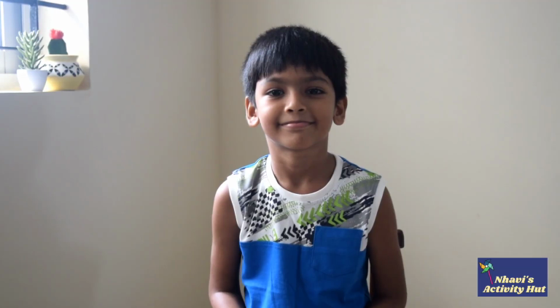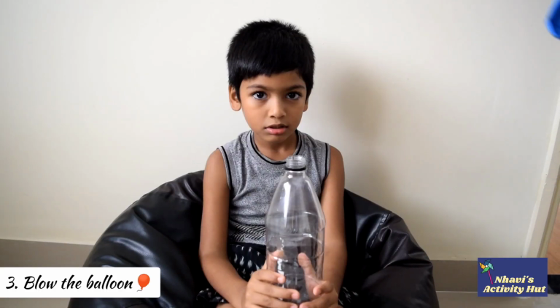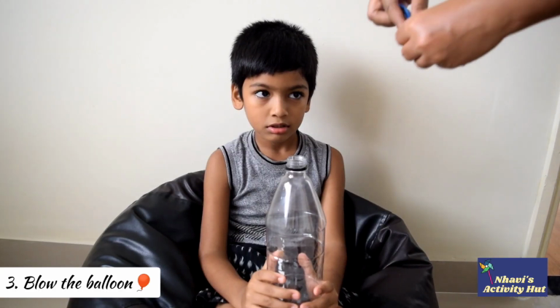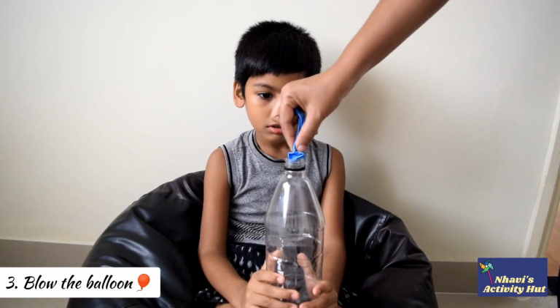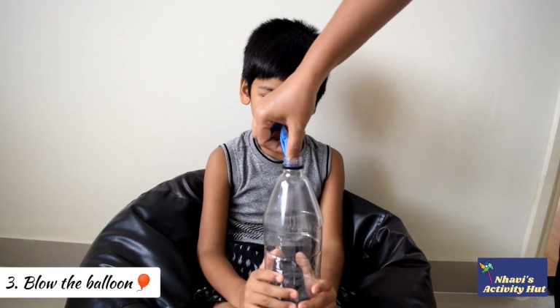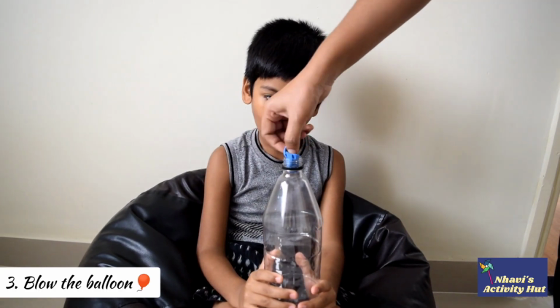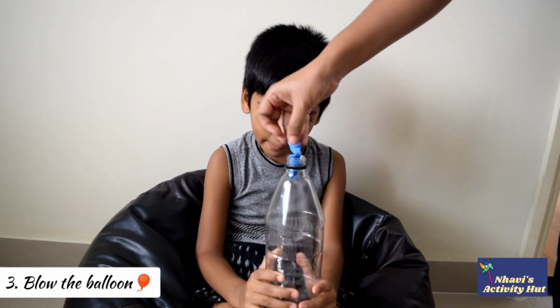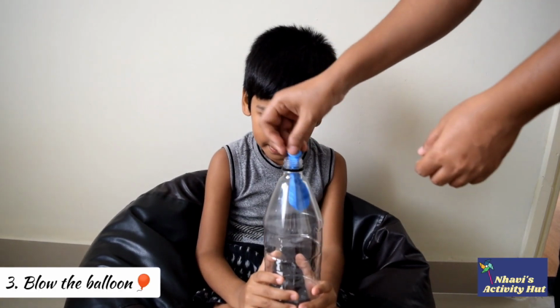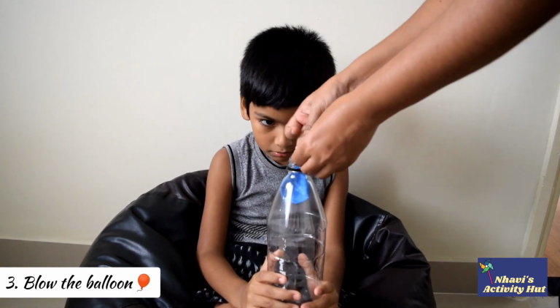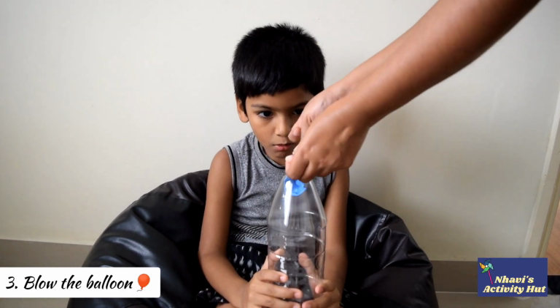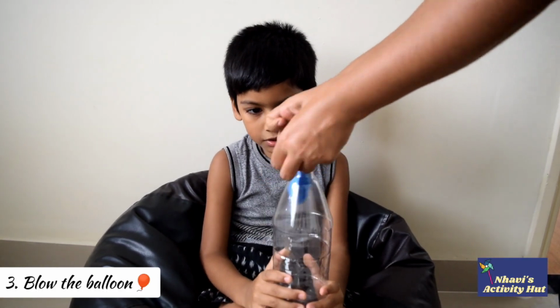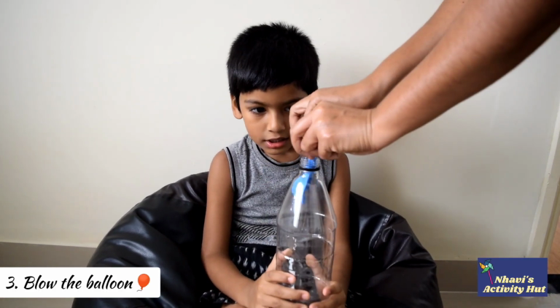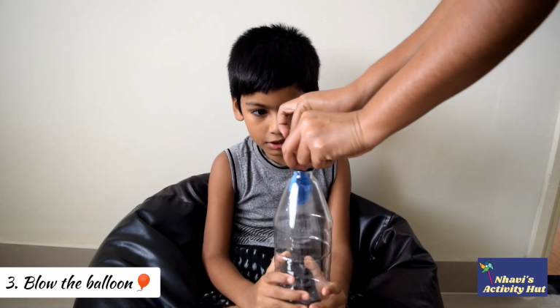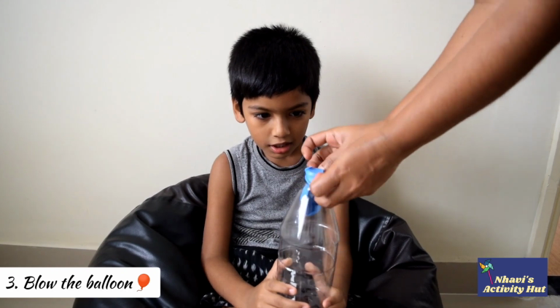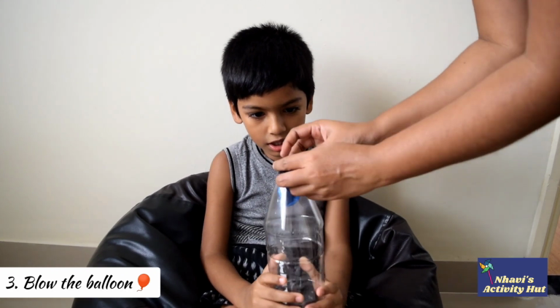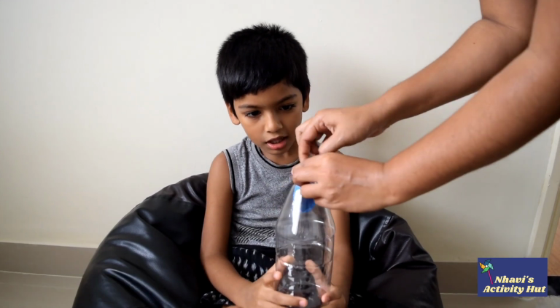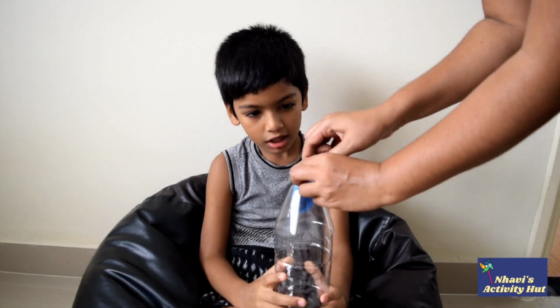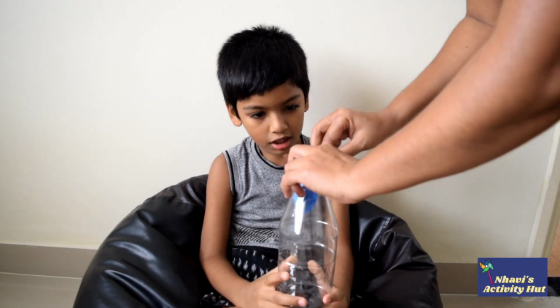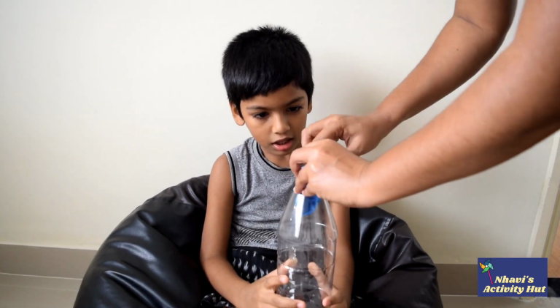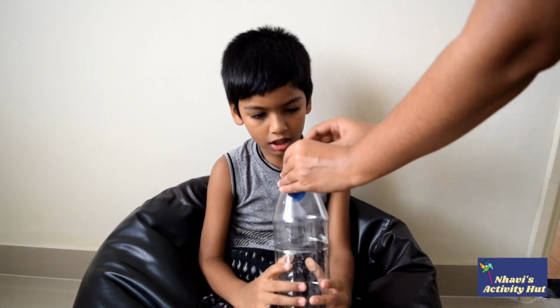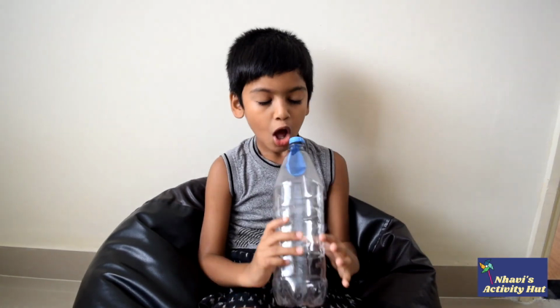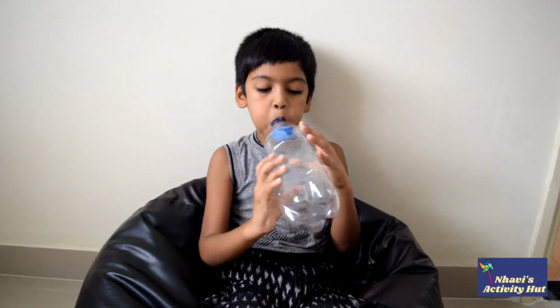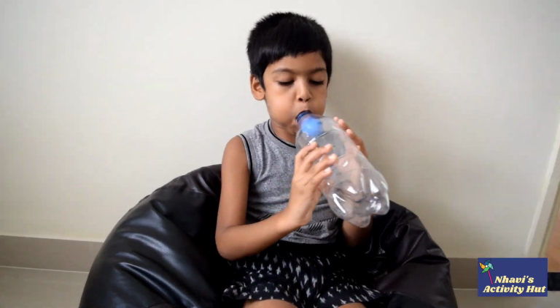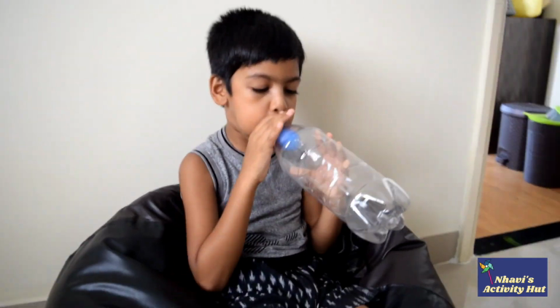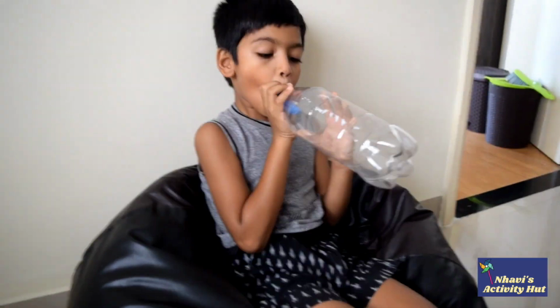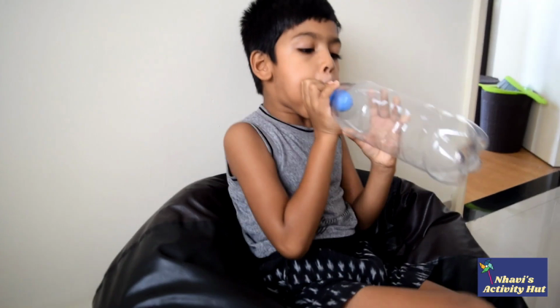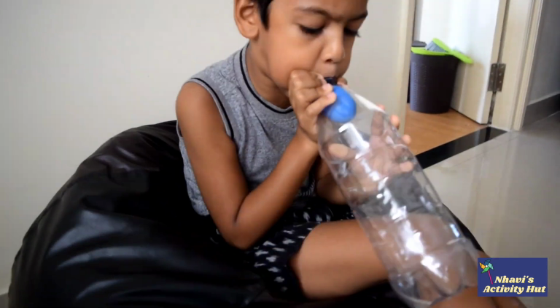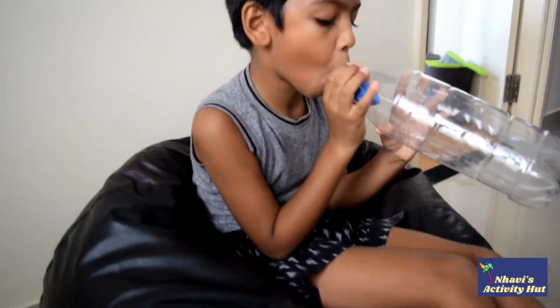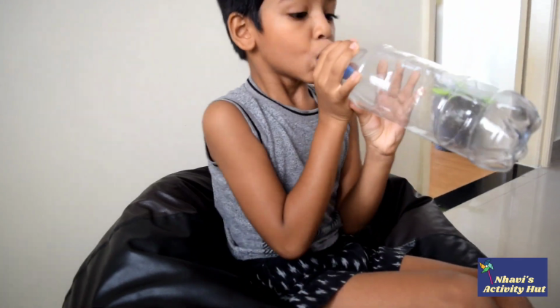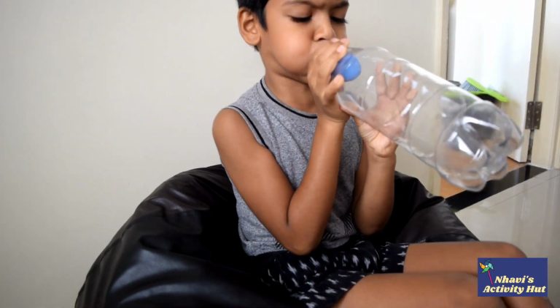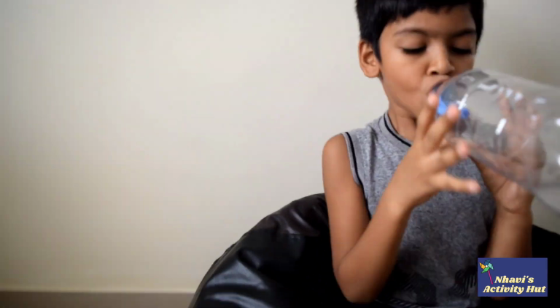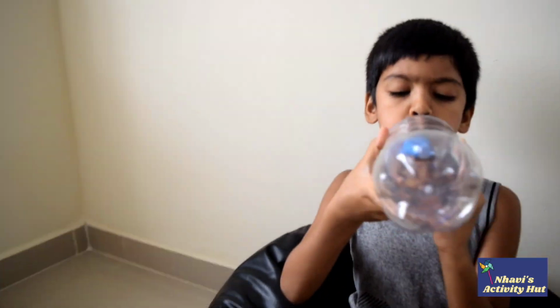Insert a balloon into the bottle. Fold the edge of the balloon around the neck. Now try to blow the balloon — but you can't.